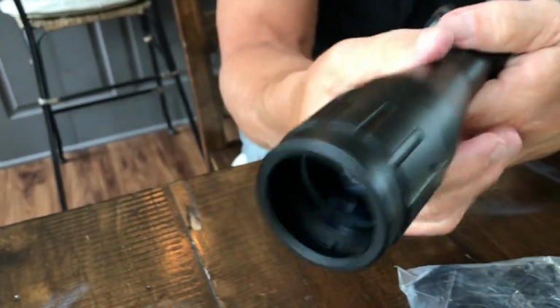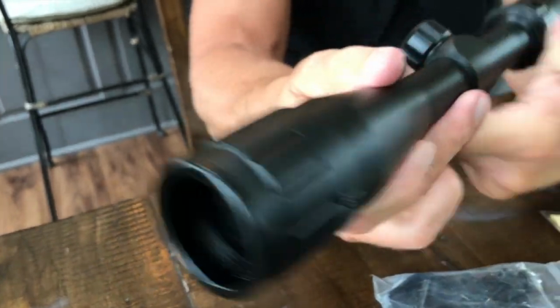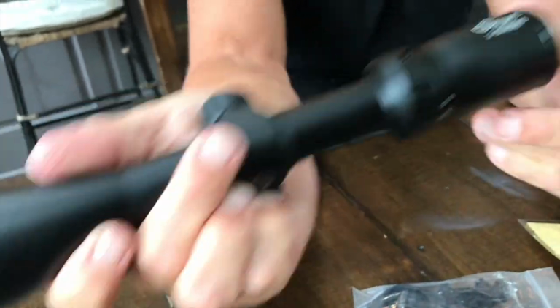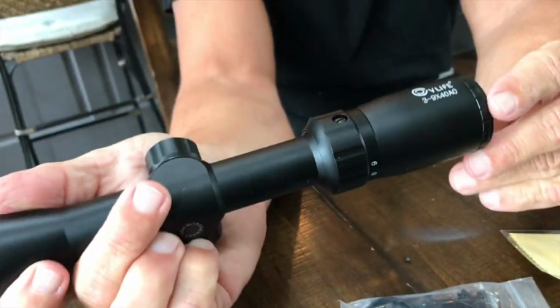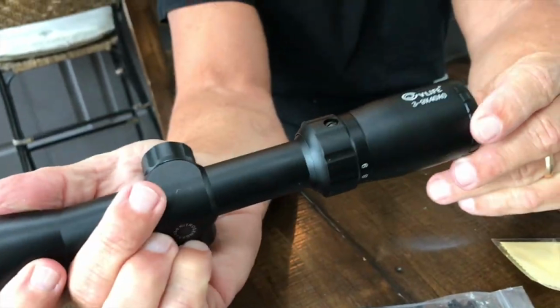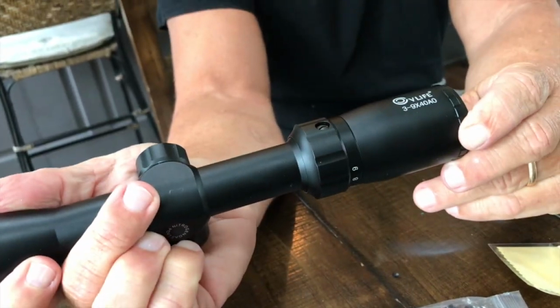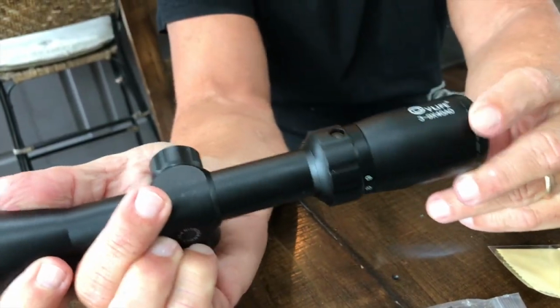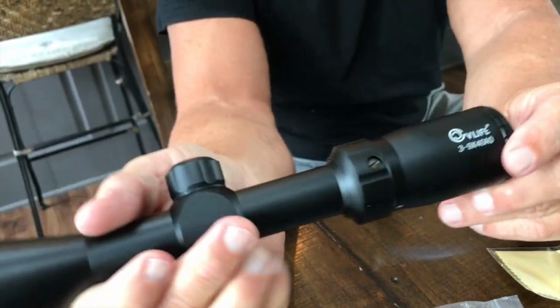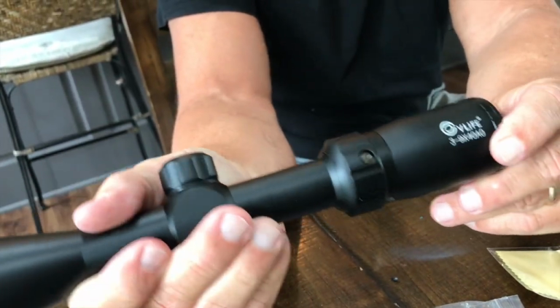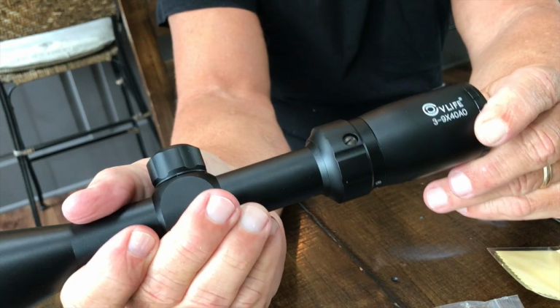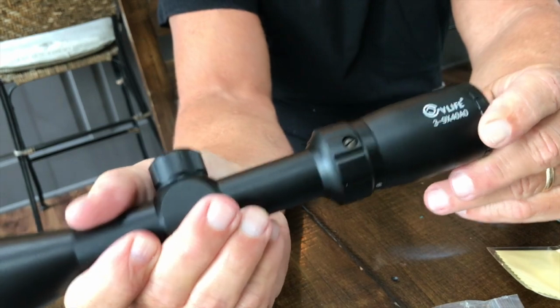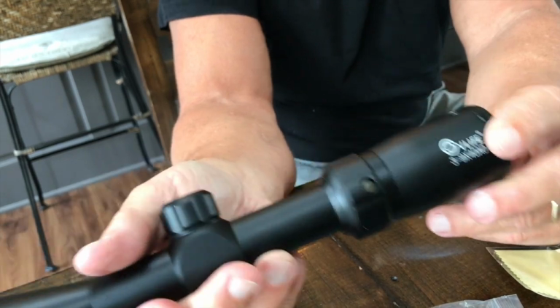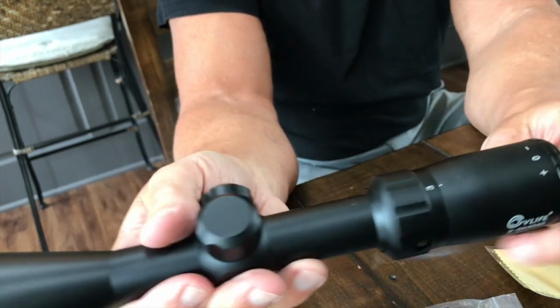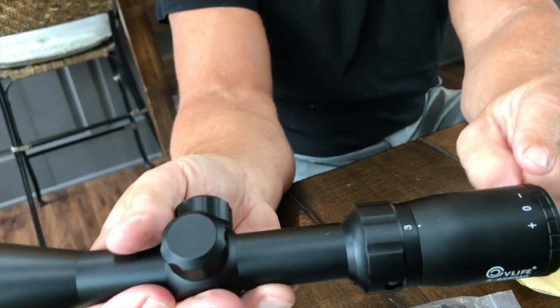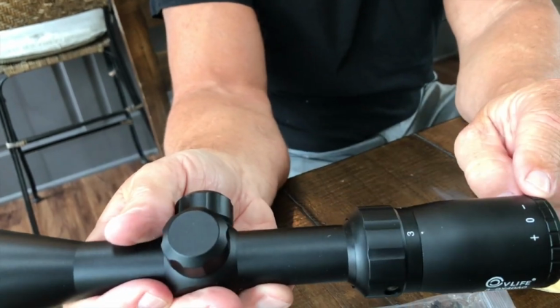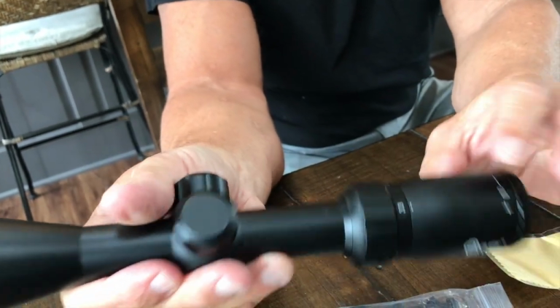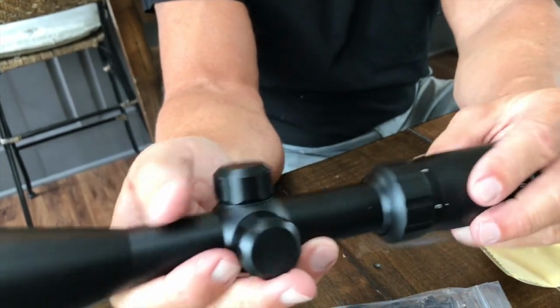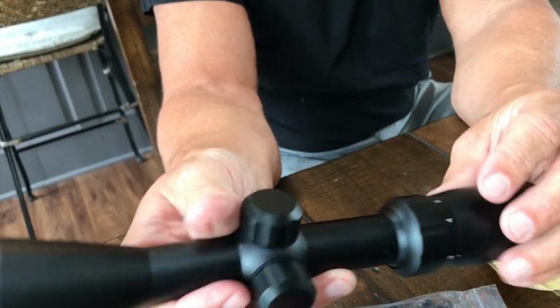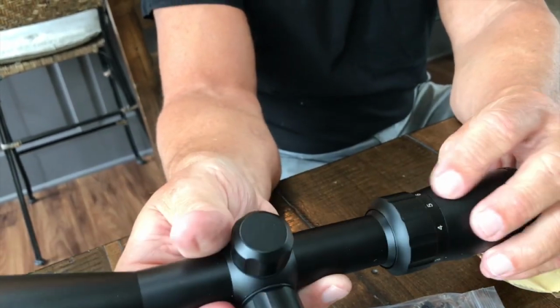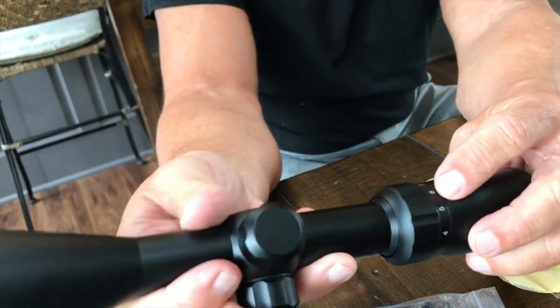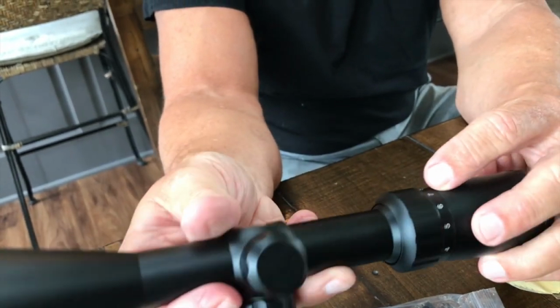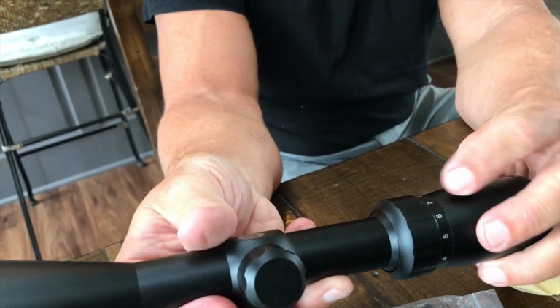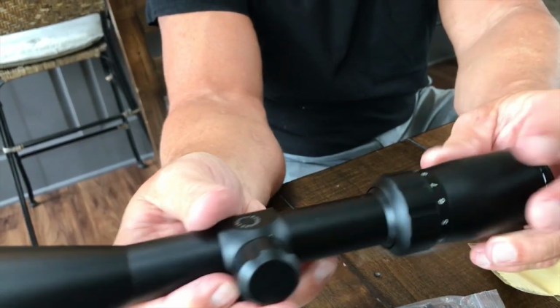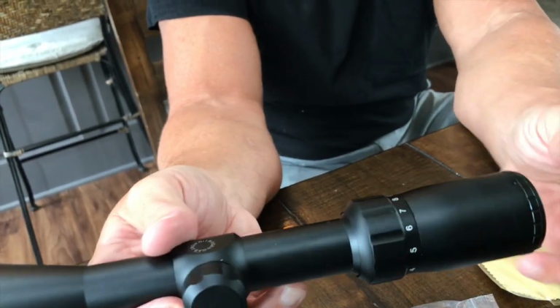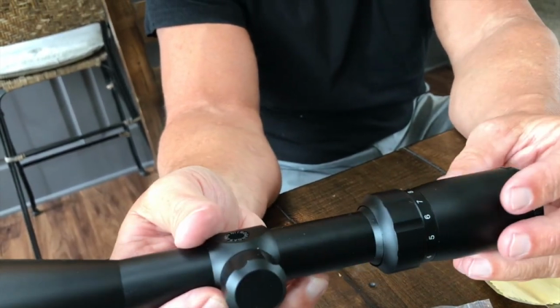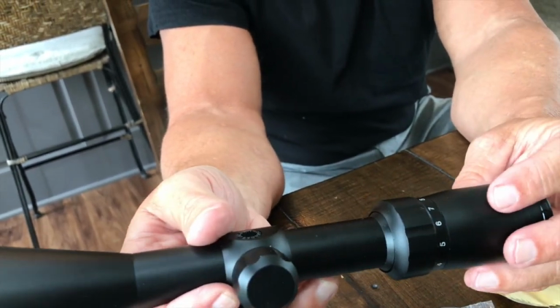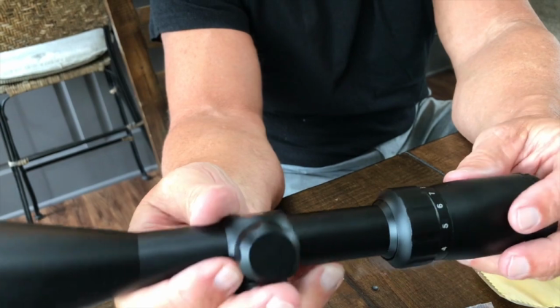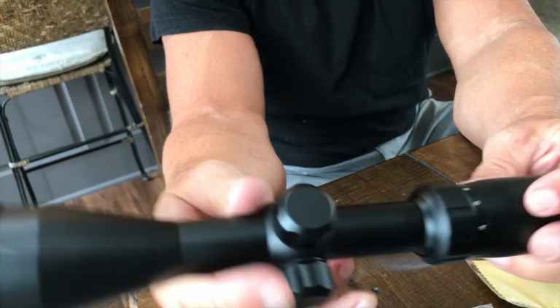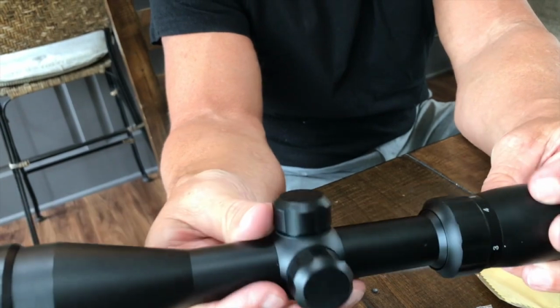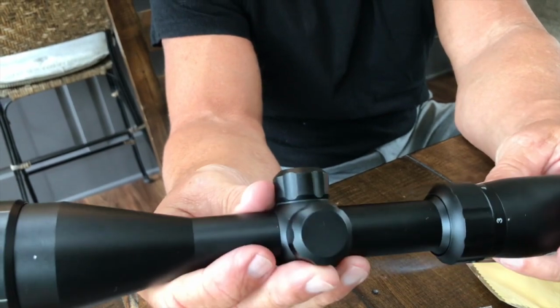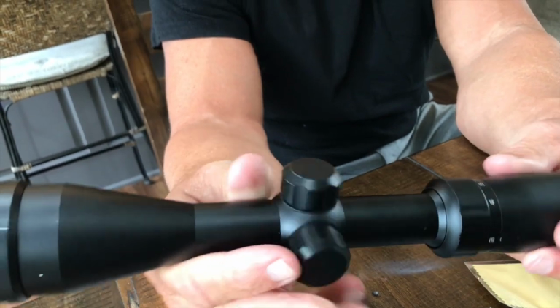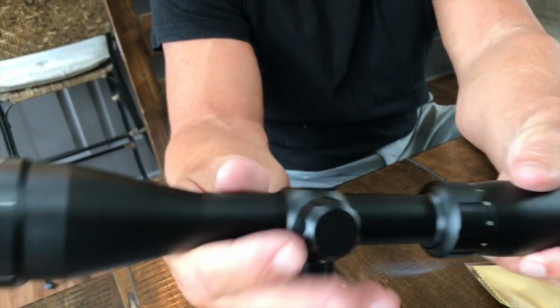Up here, you'll be able to just turn a little bit and see exactly what you're dialed in on. It does have all the directions that you need, including mounting instructions.